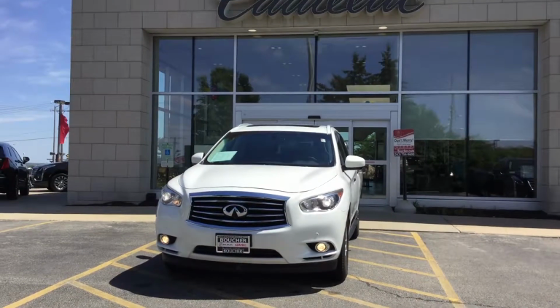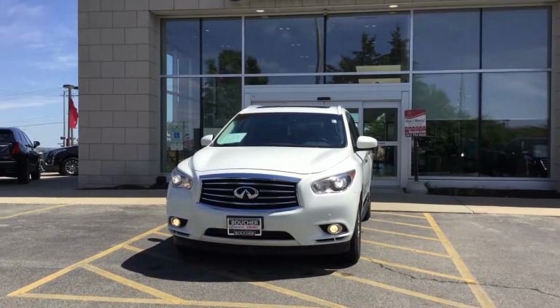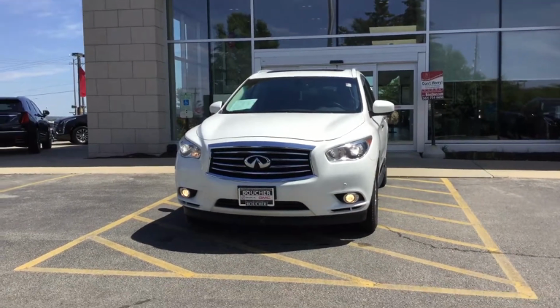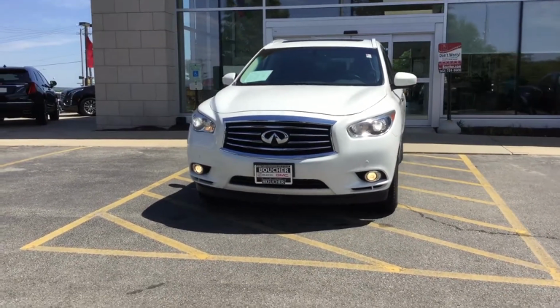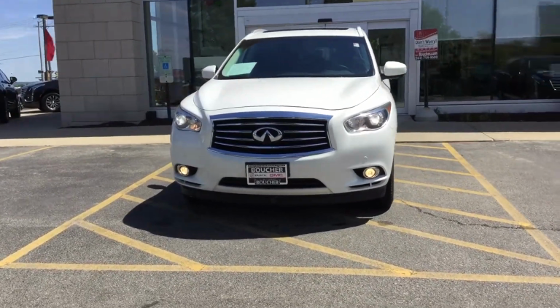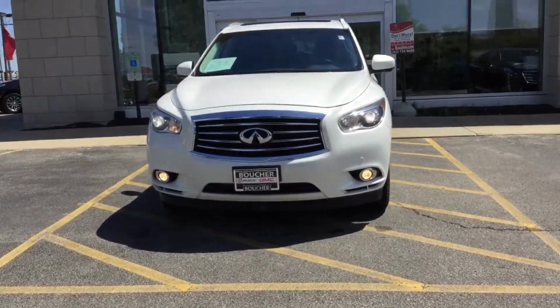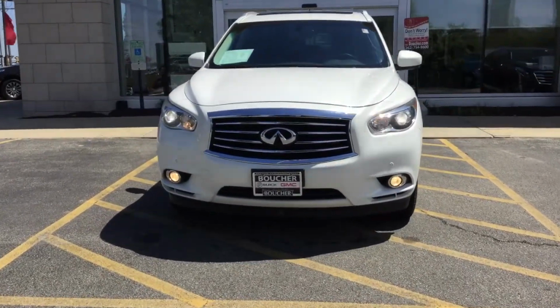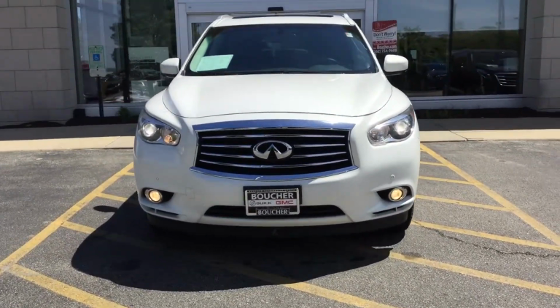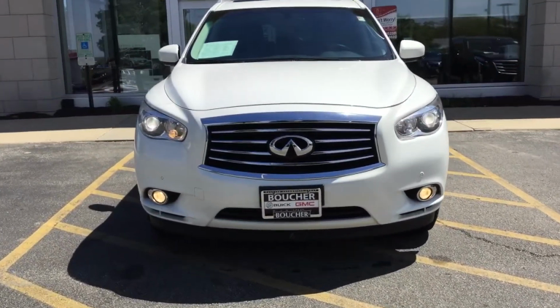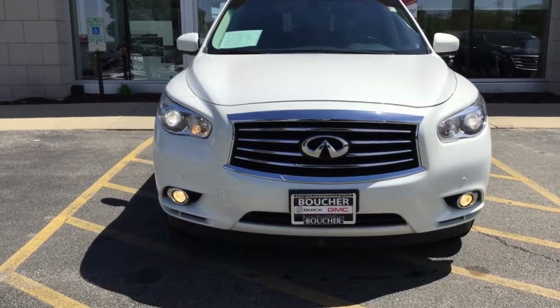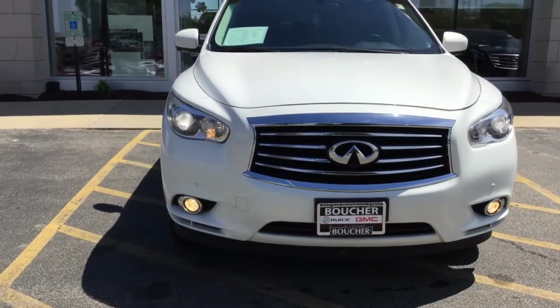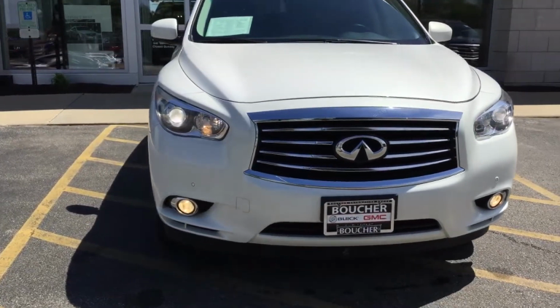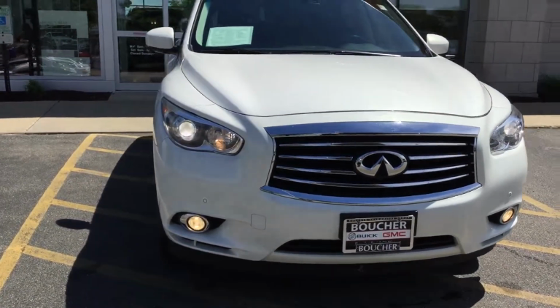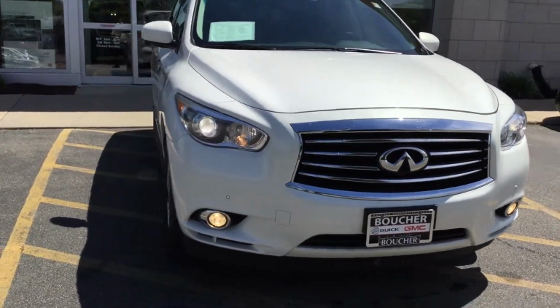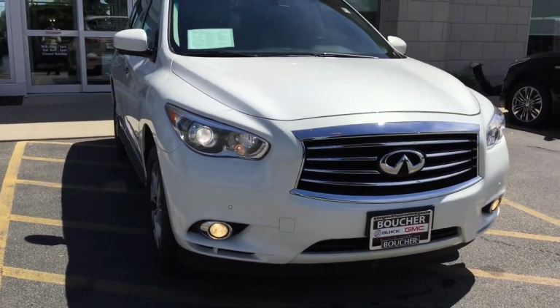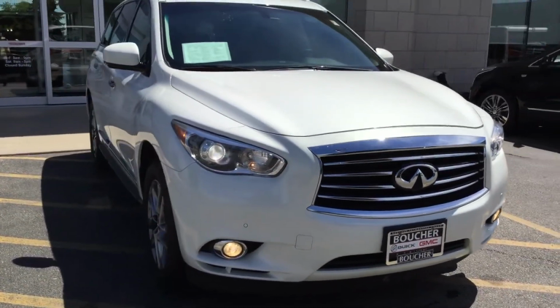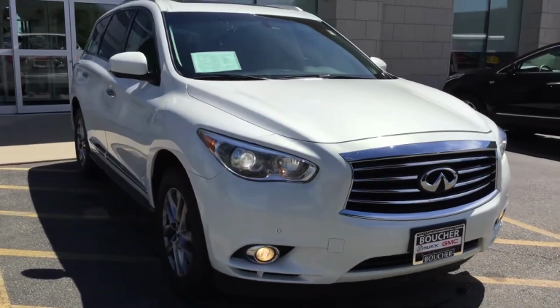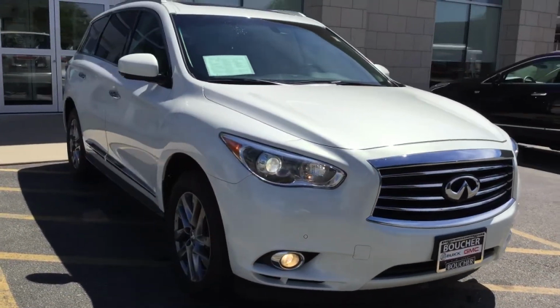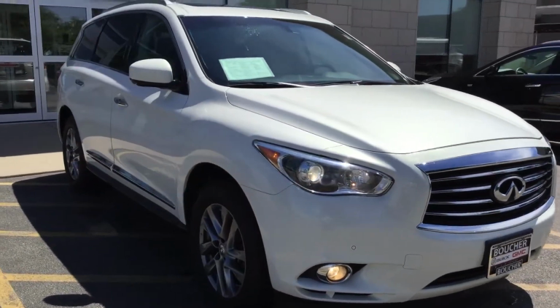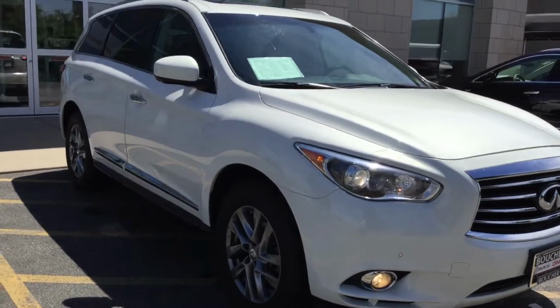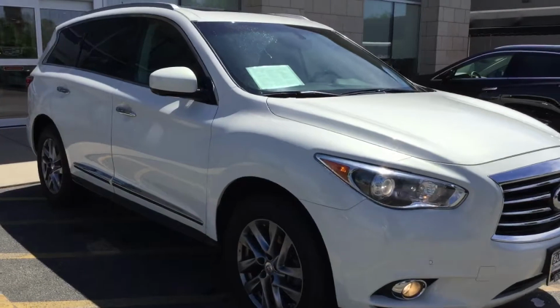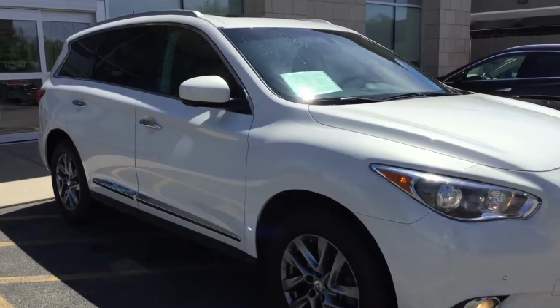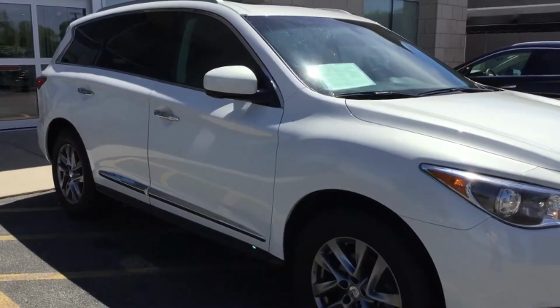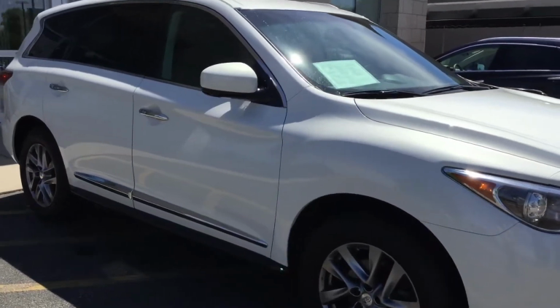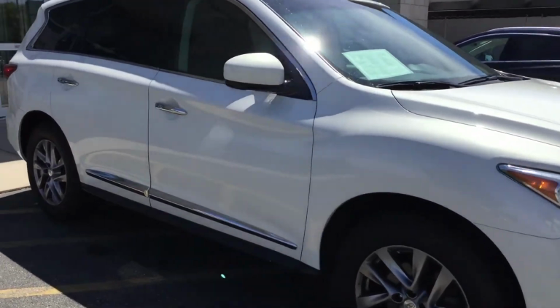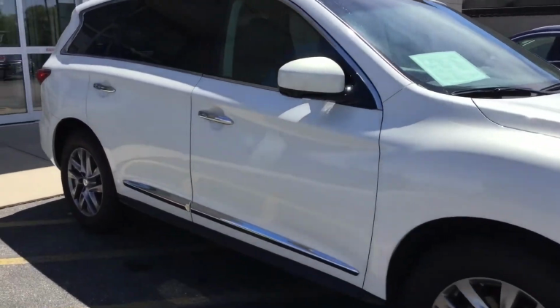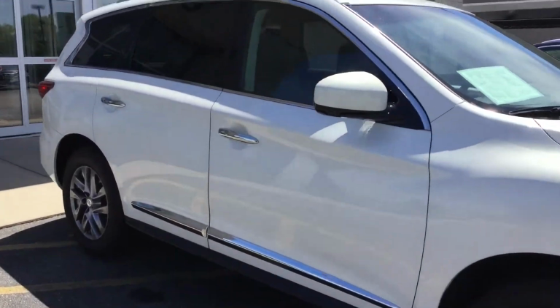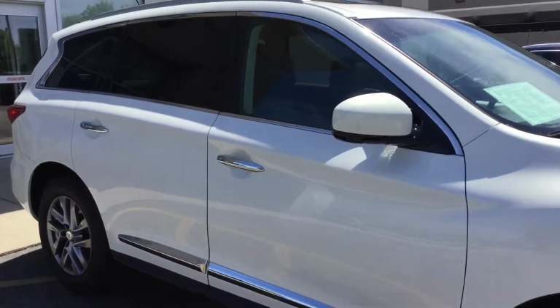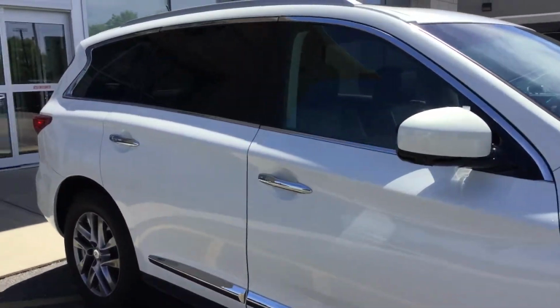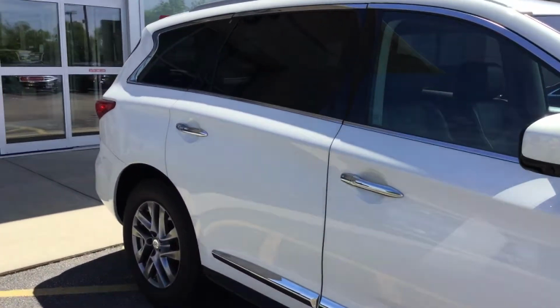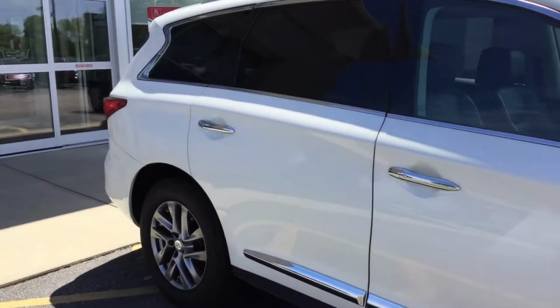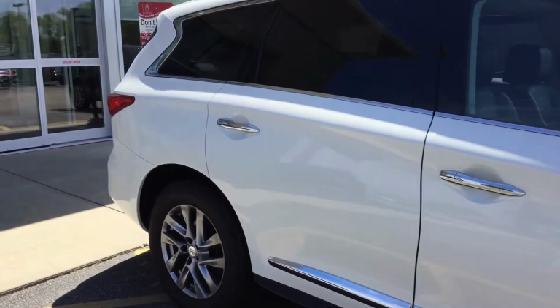Hello and welcome to Boucher Cadillac here in Waukesha, Wisconsin. What I have here today is your 2013 Infiniti JX35. This vehicle is all-wheel drive and this is the Rare Theater Edition.